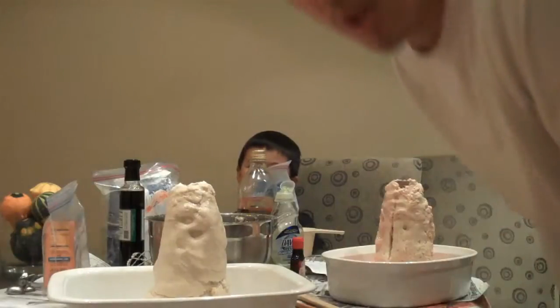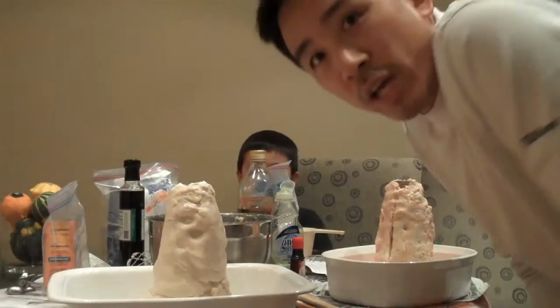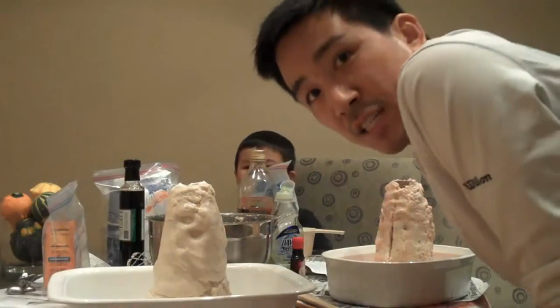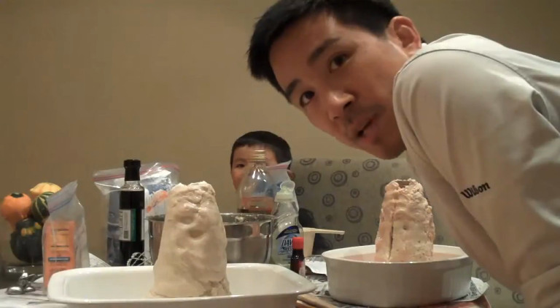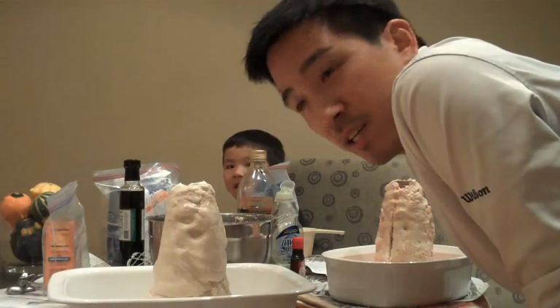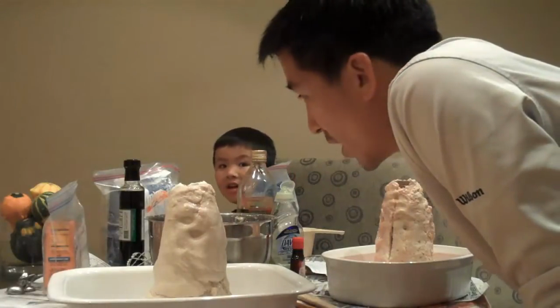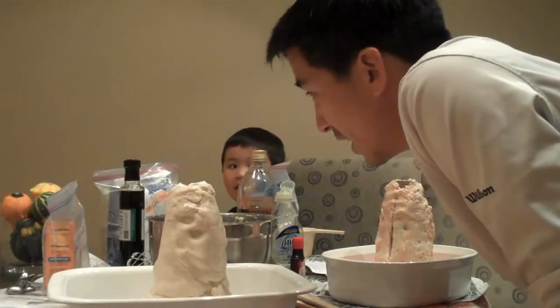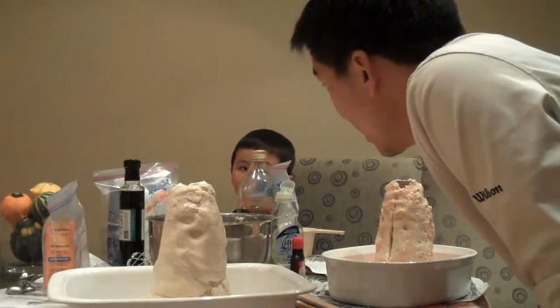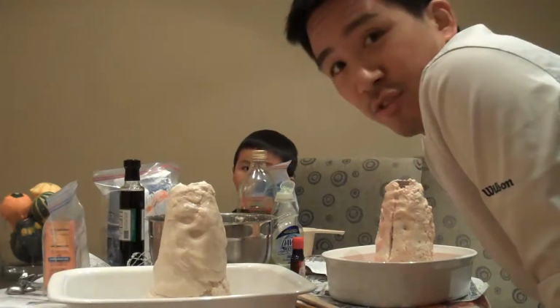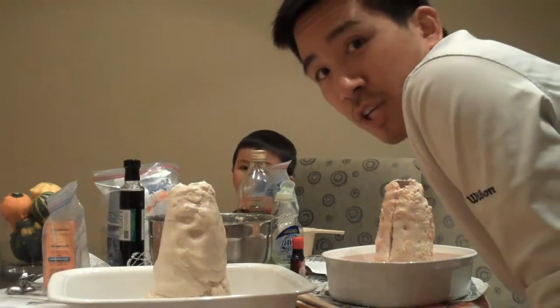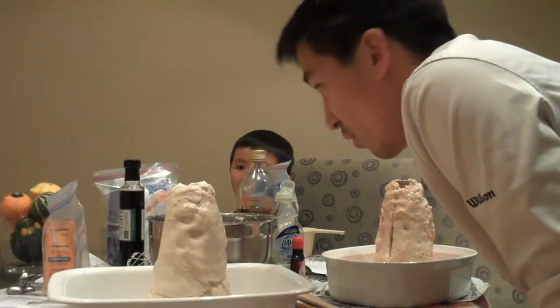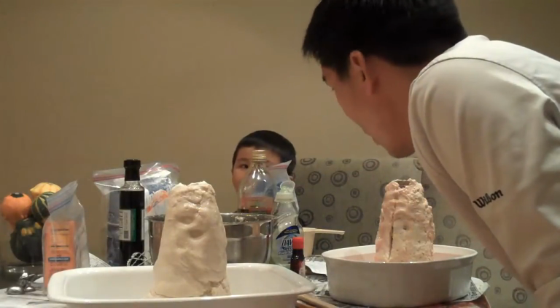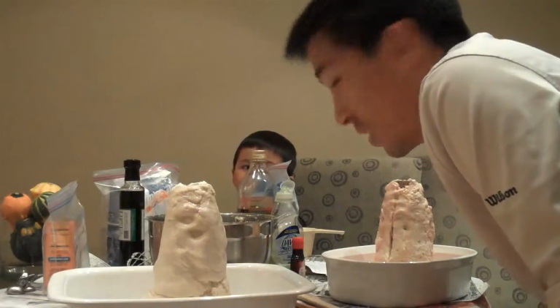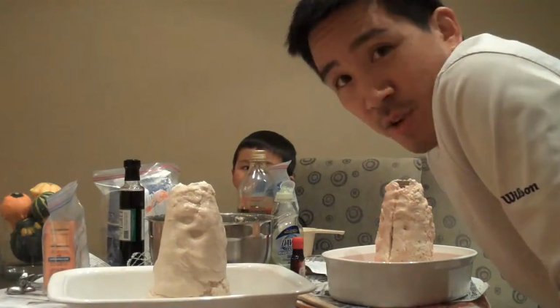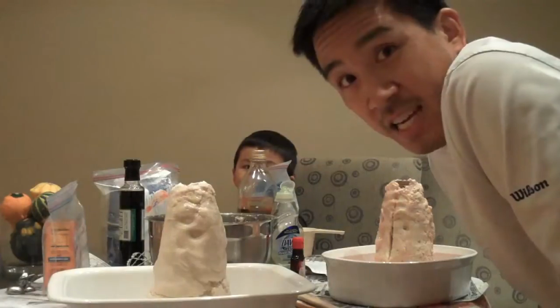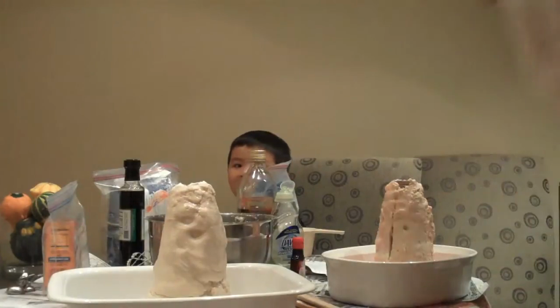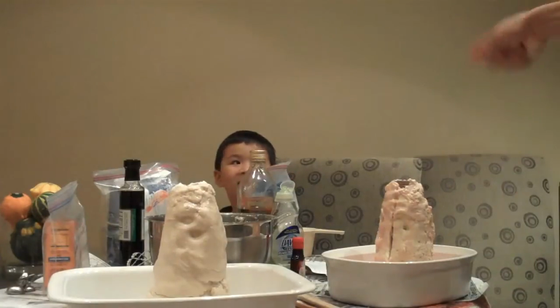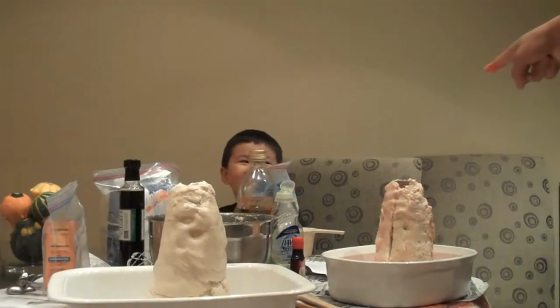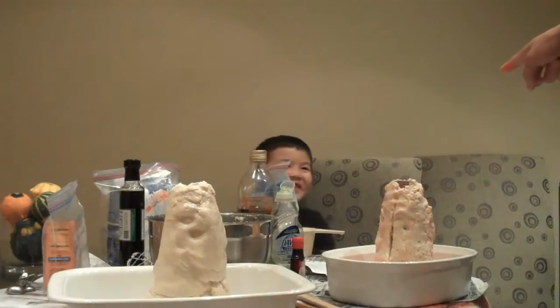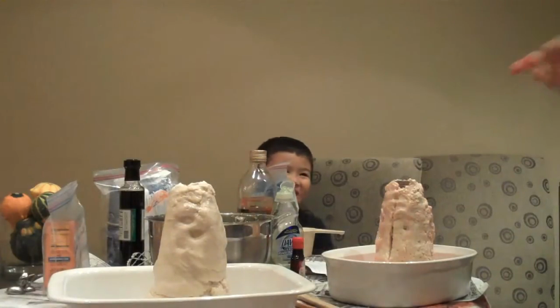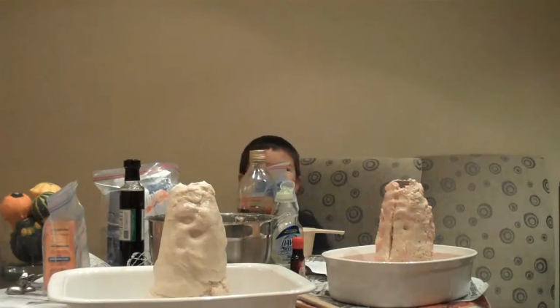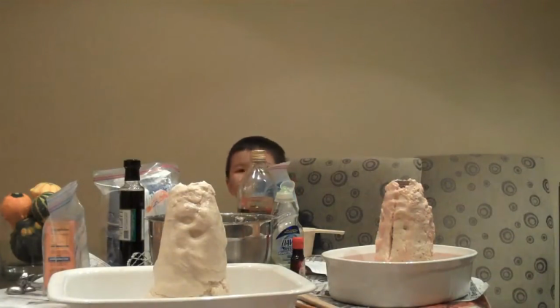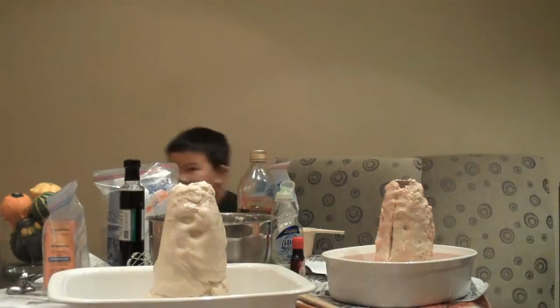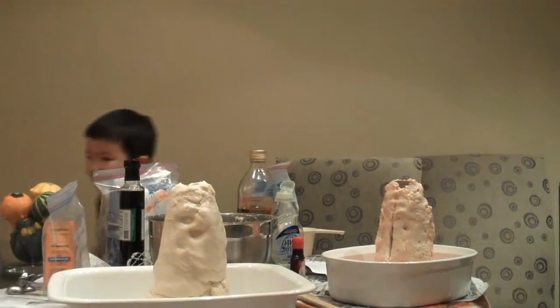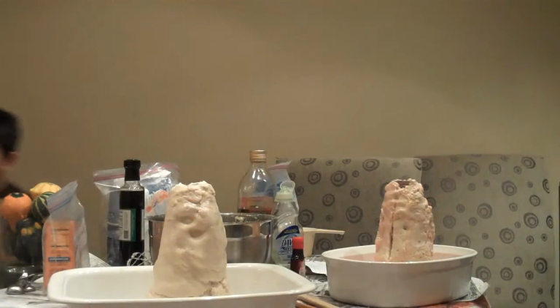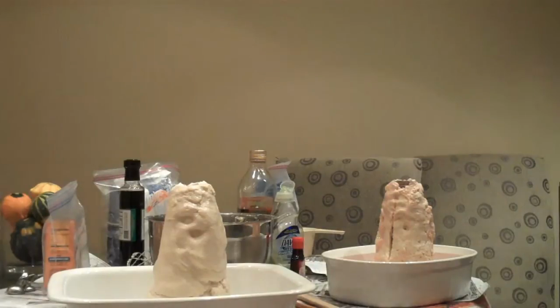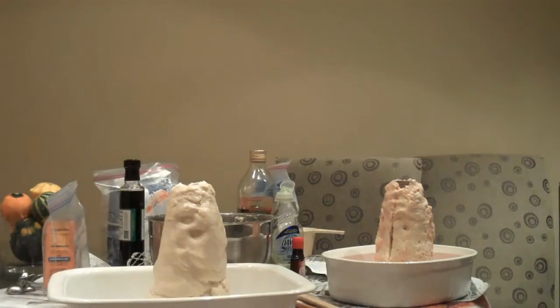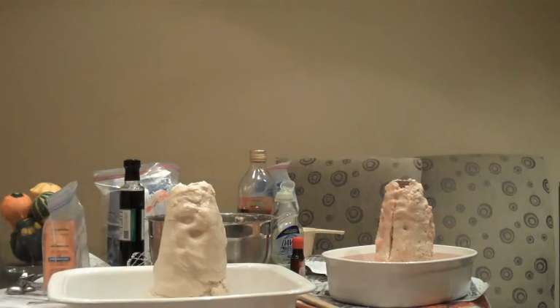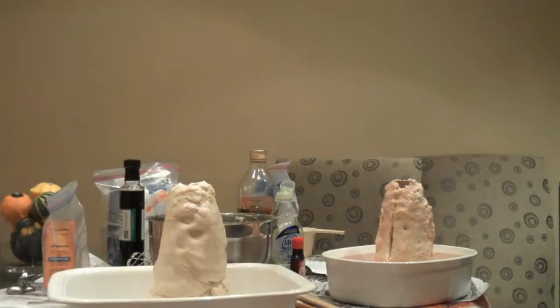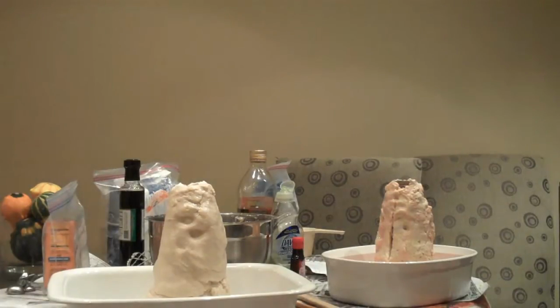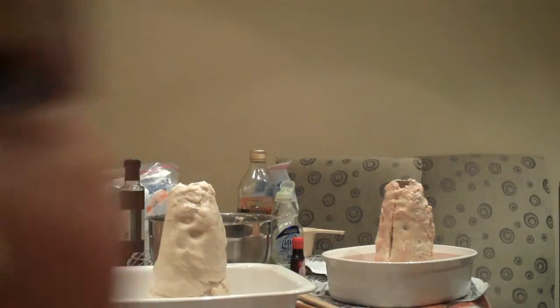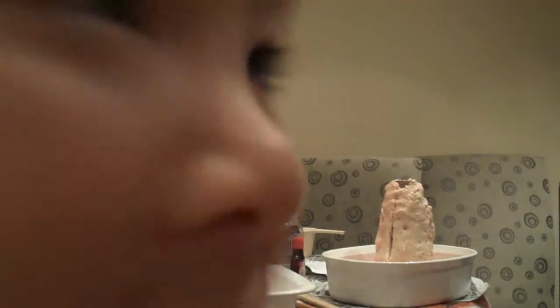Okay, experiment number one: Nathan's volcano experiment. Ready, Nate? No. Talk to the camera. Say, 'I'm ready.' I'm ready to hide.